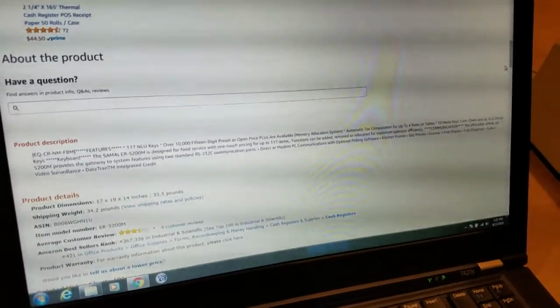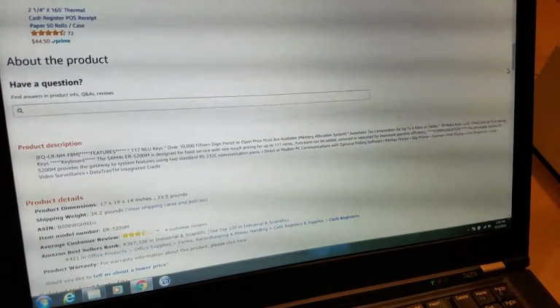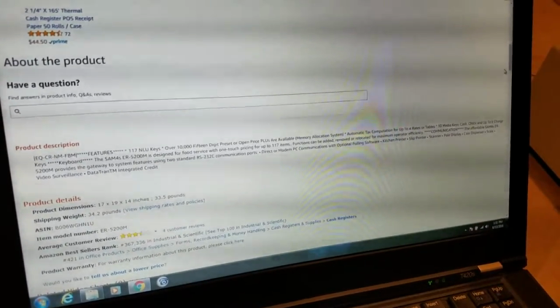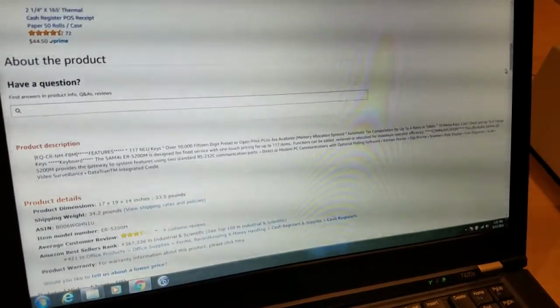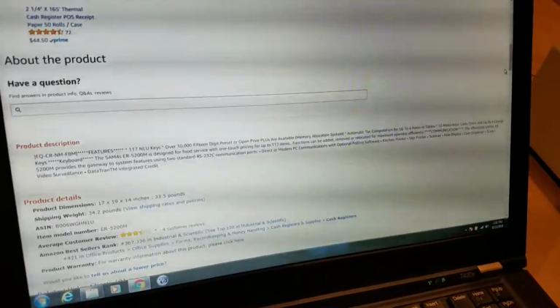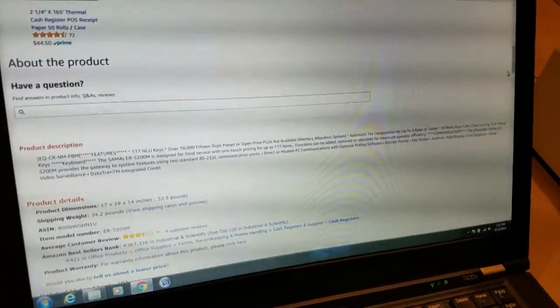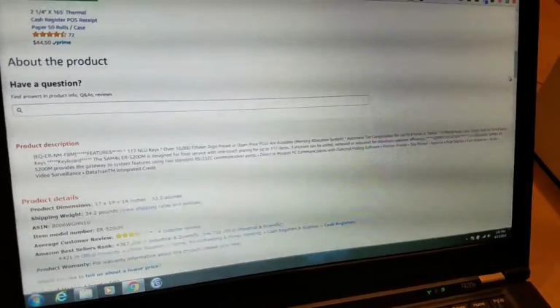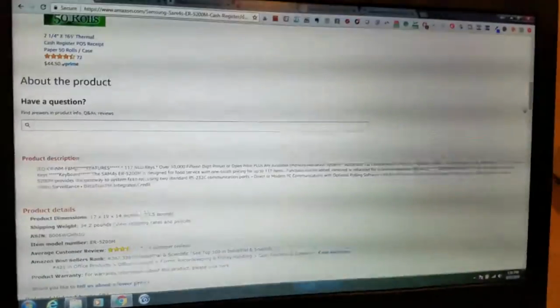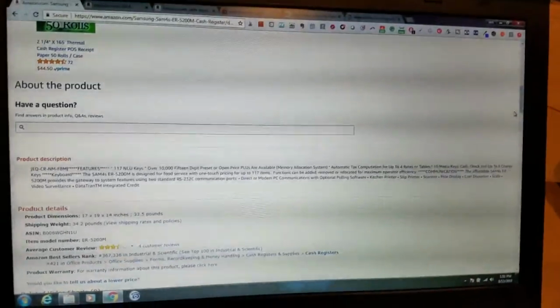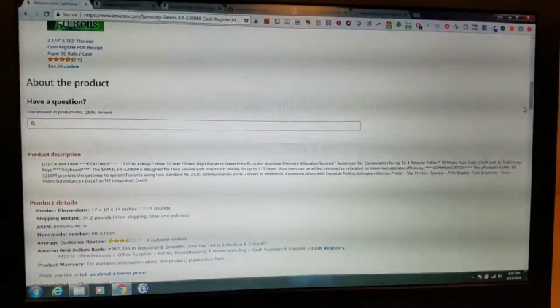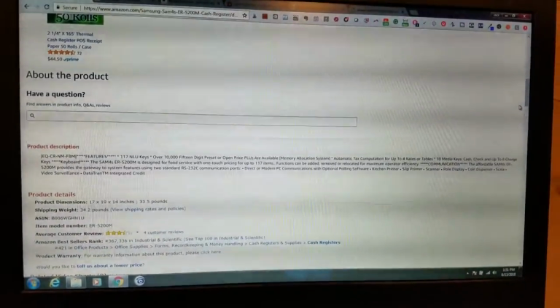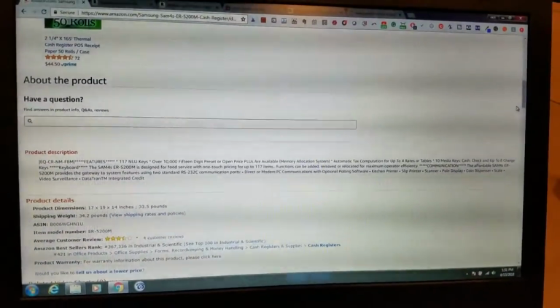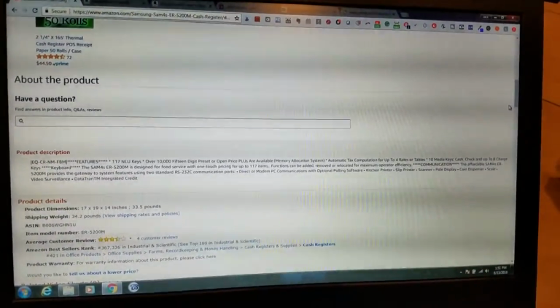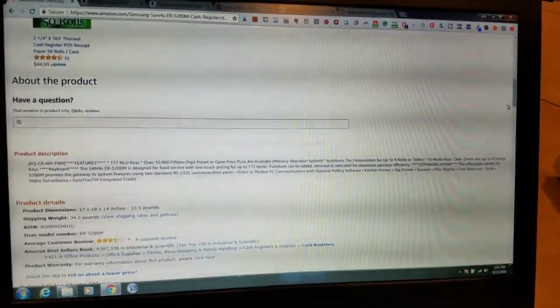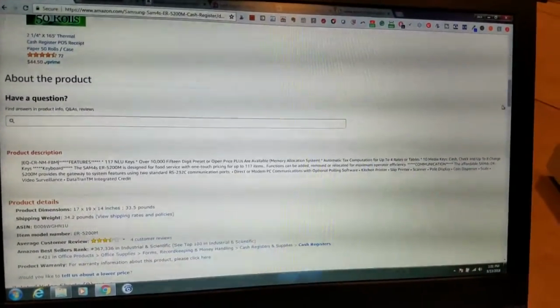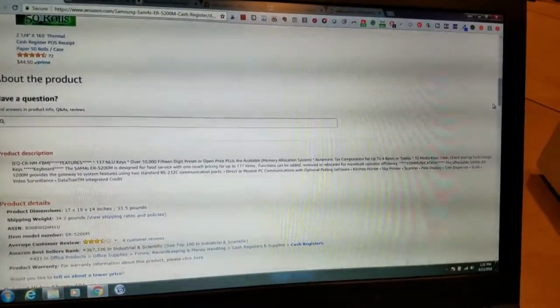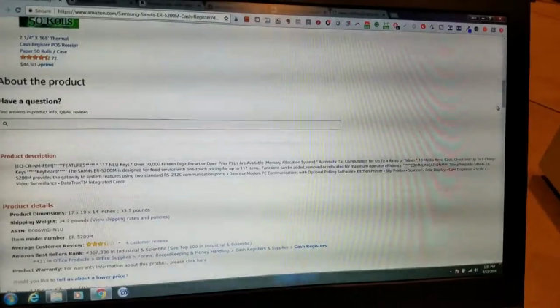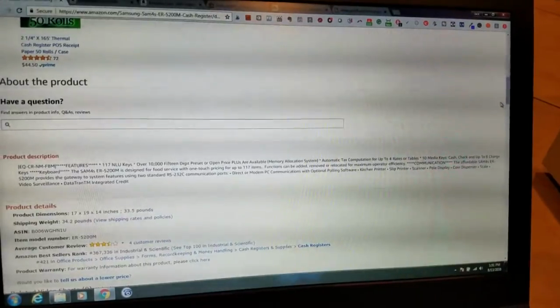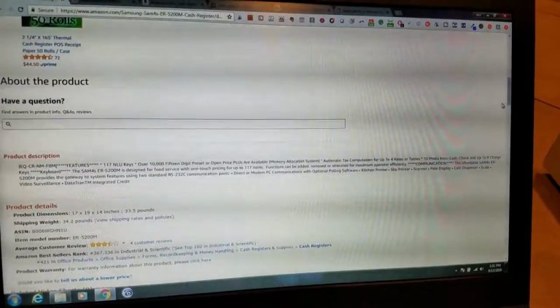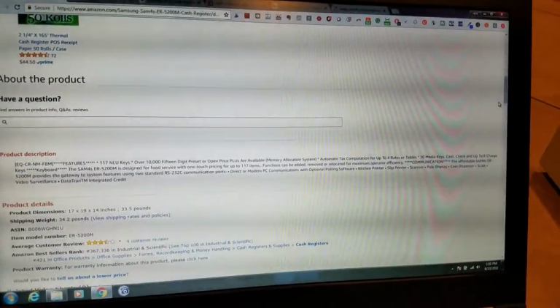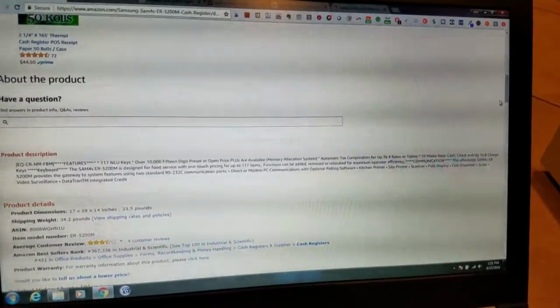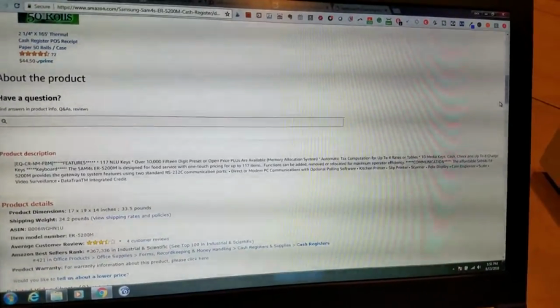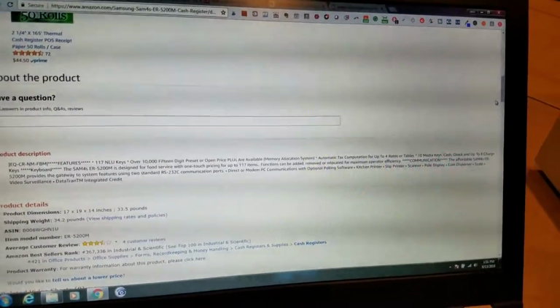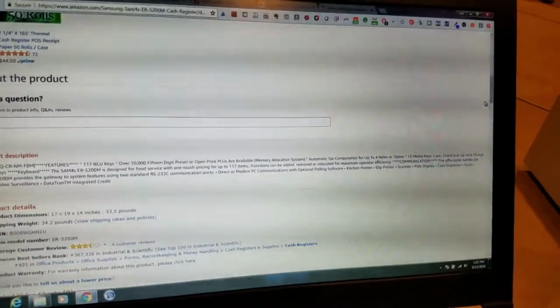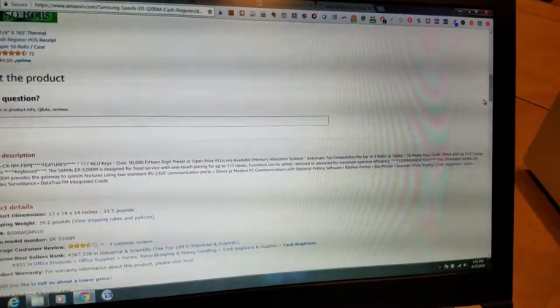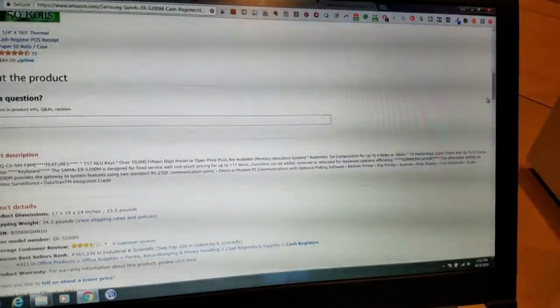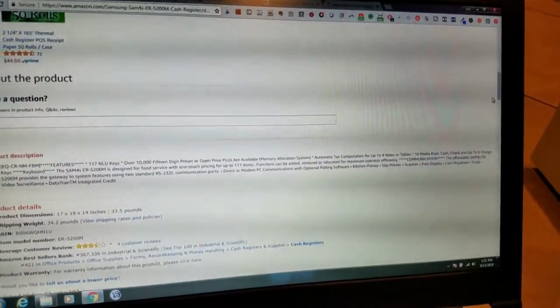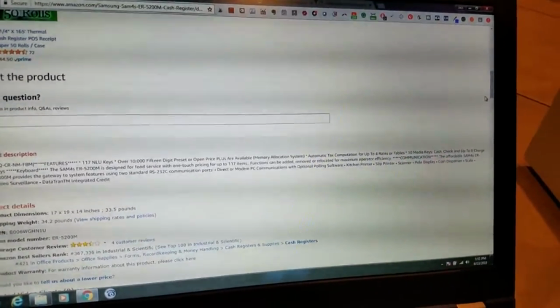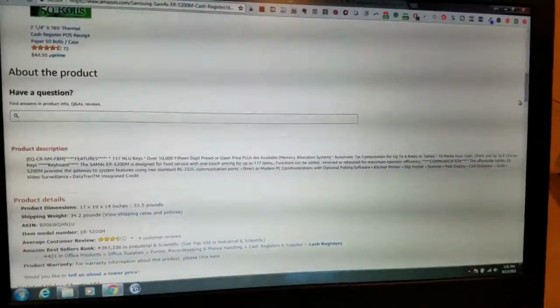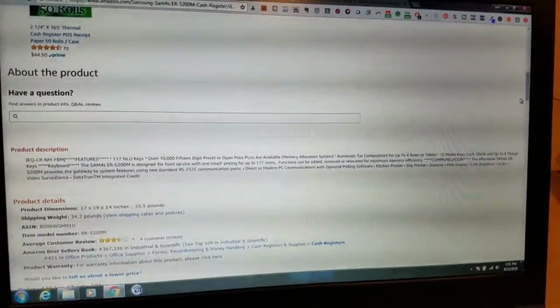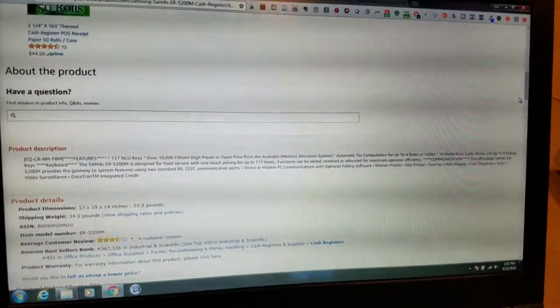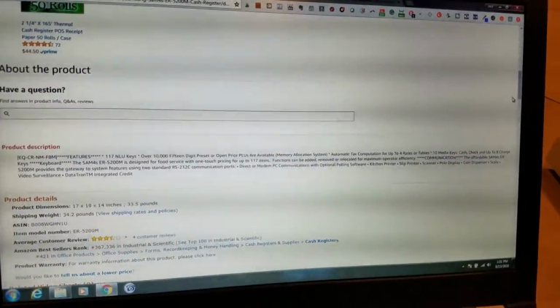Over 10,000 15-digit preset or open price PLUs are available. Automatic tax compensation for up to four rates, 10 media keys, check, and up to eight charge keys on the keyboard.